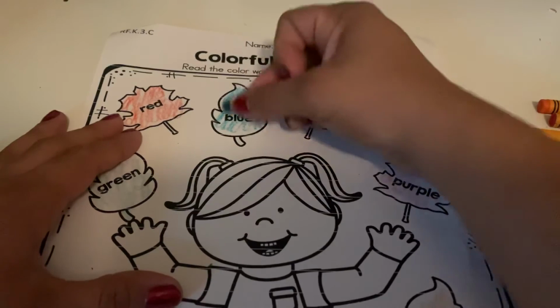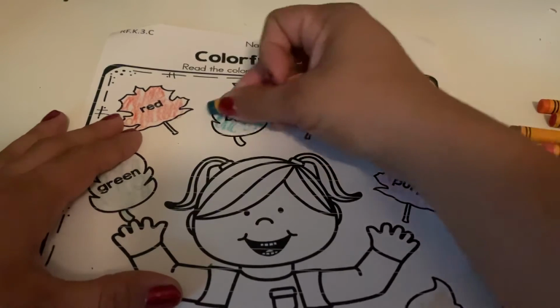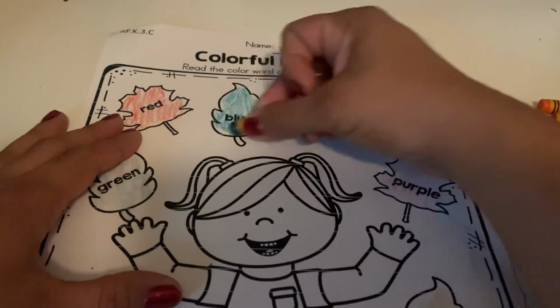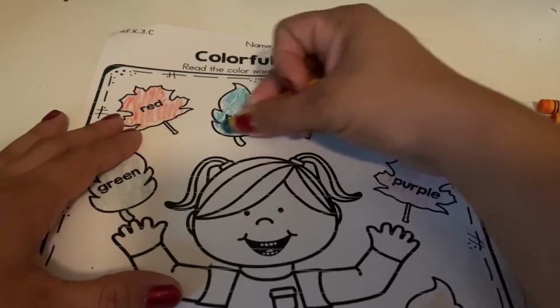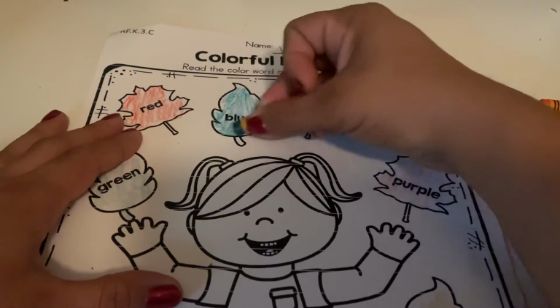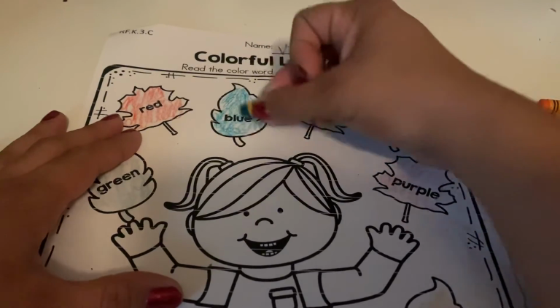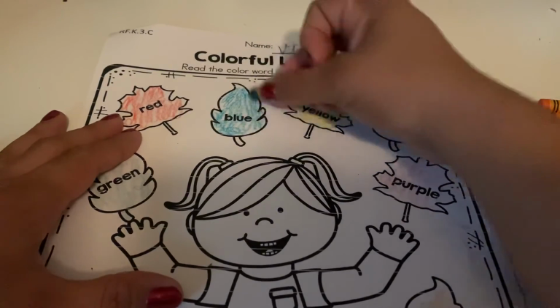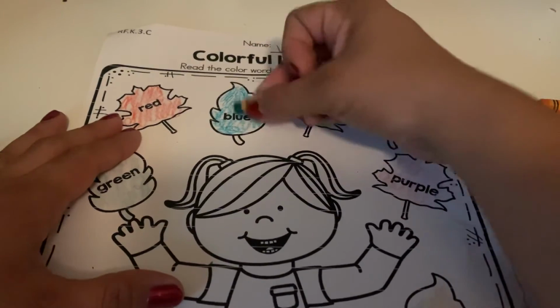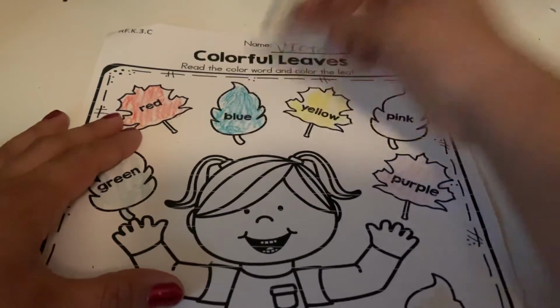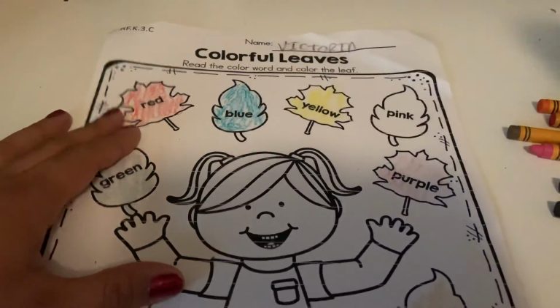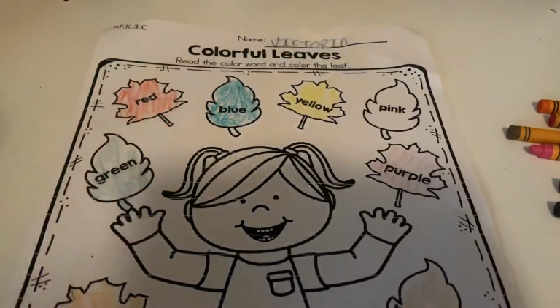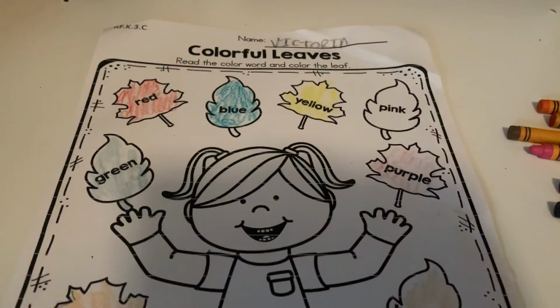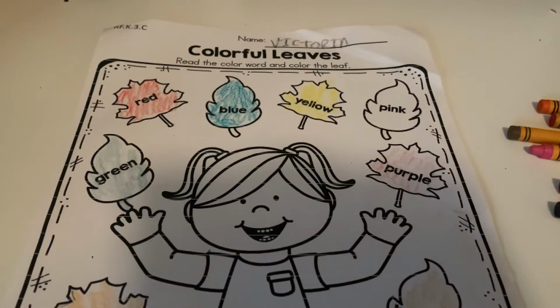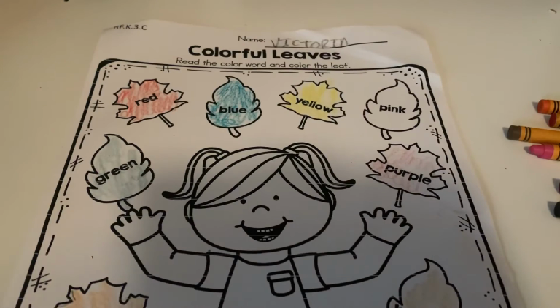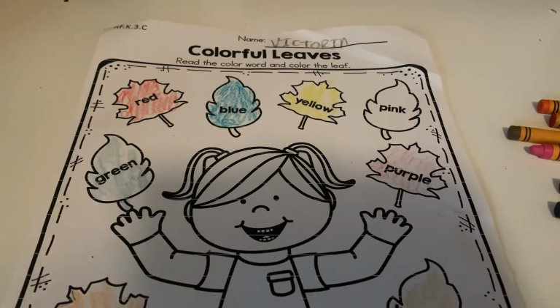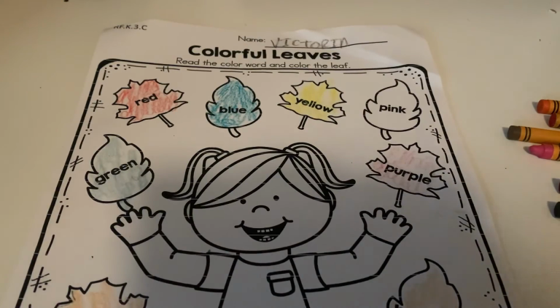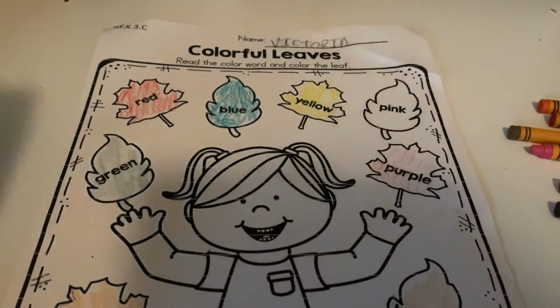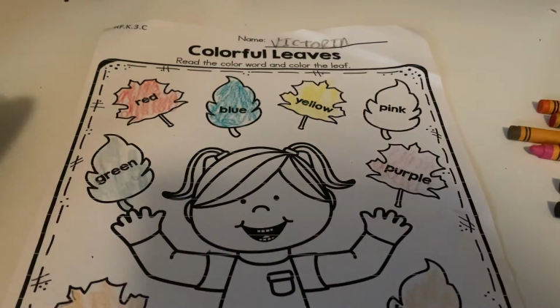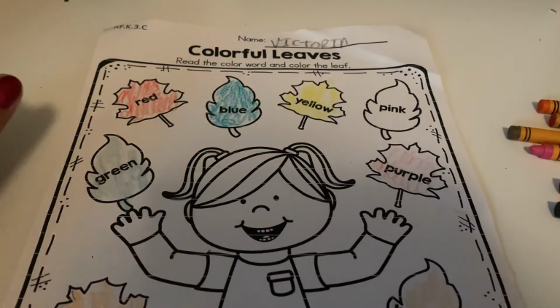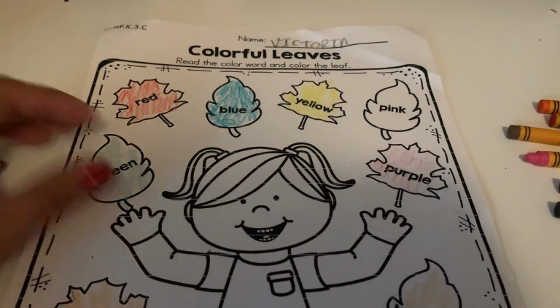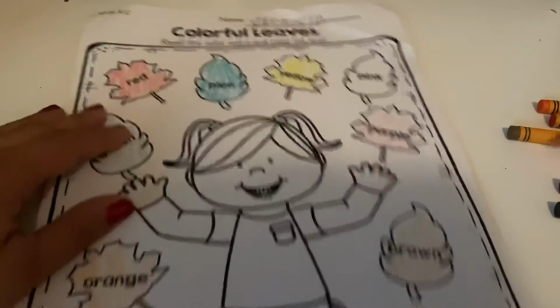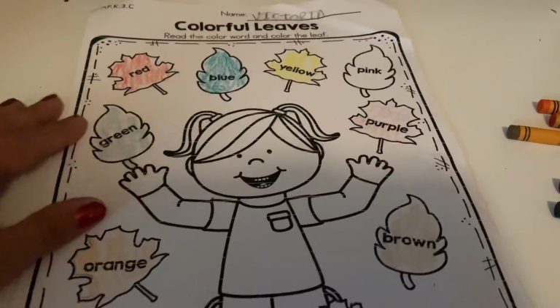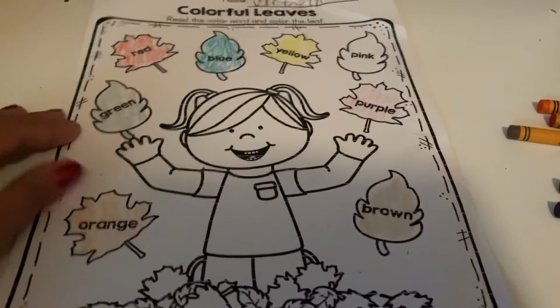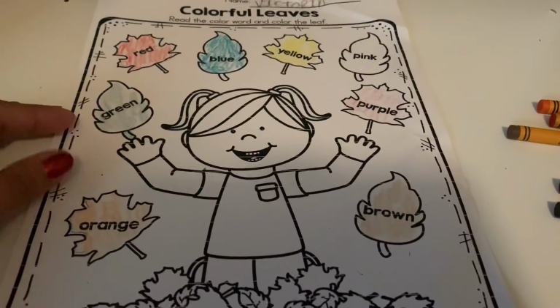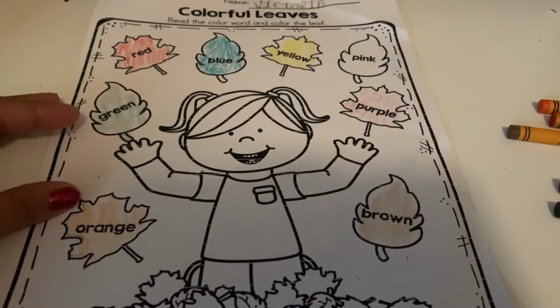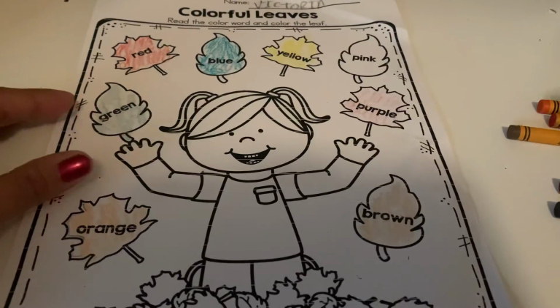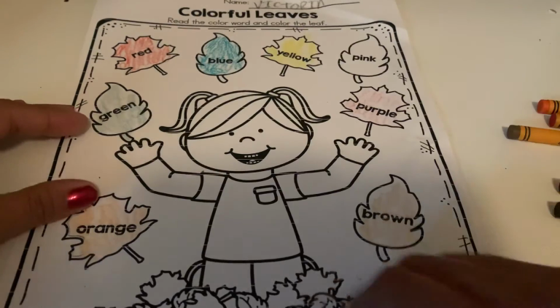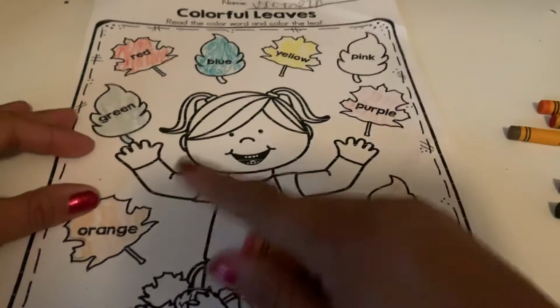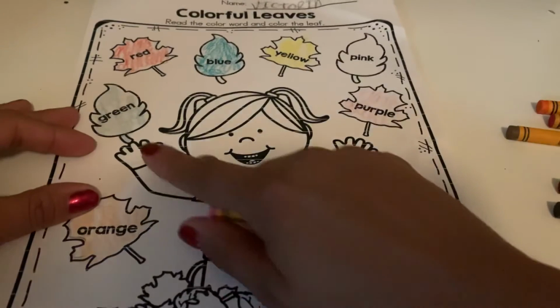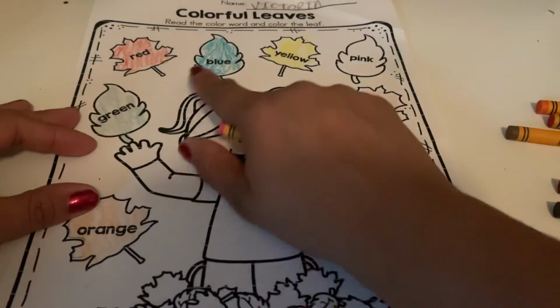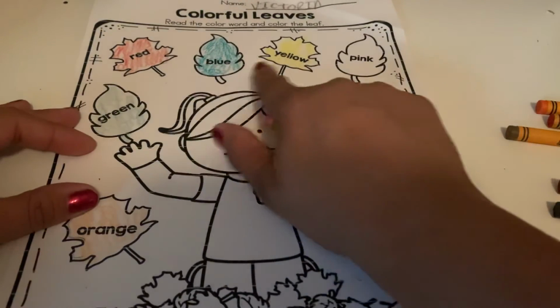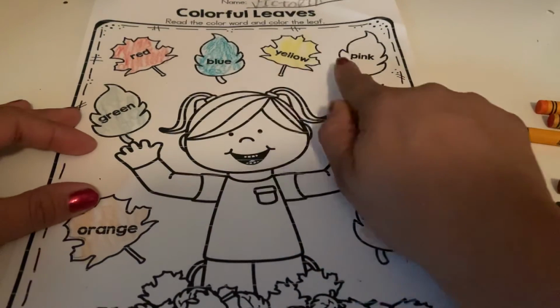Remember, we're just taking our time and trying to color in. The next one is going to be pink, so we're gonna find the last leaf and color it pink. Where's the last leaf?